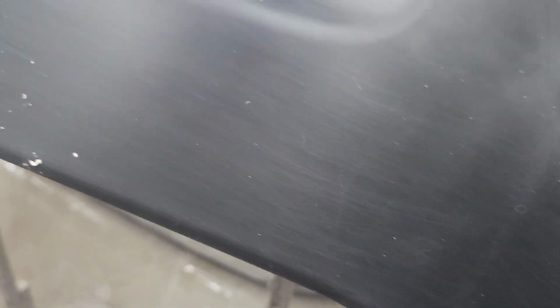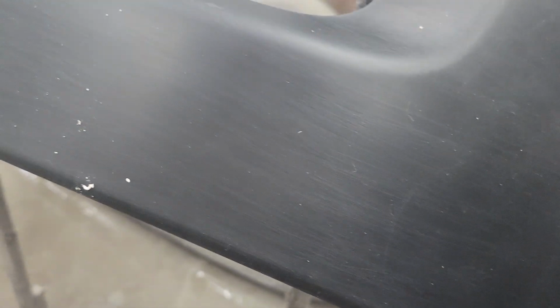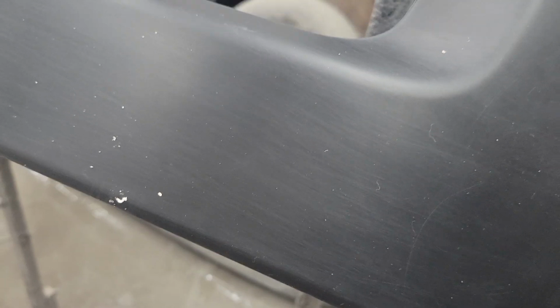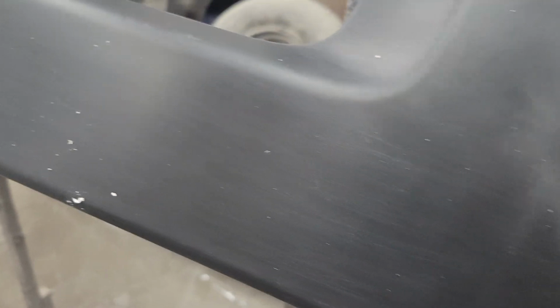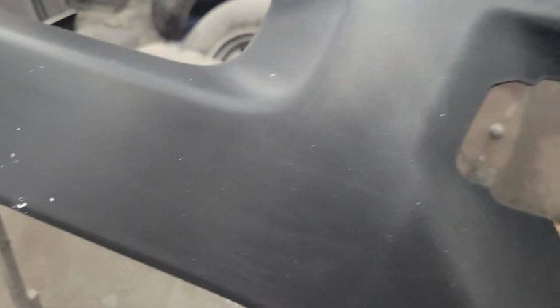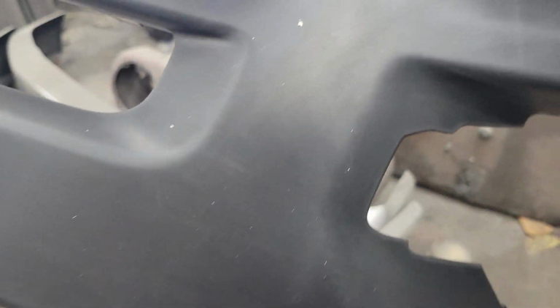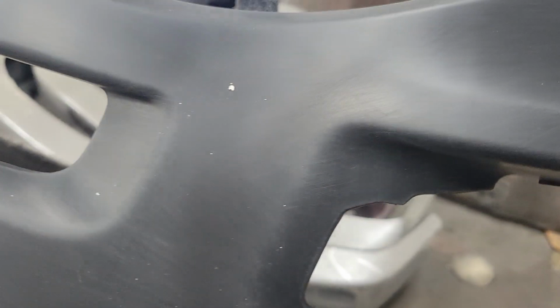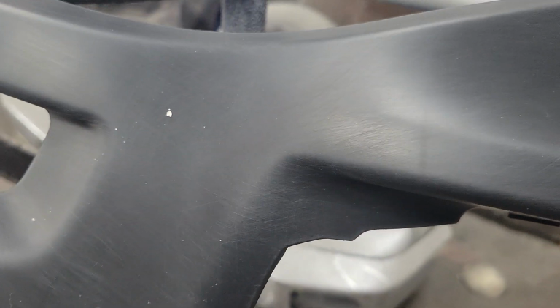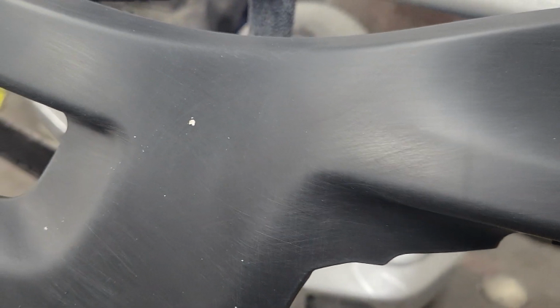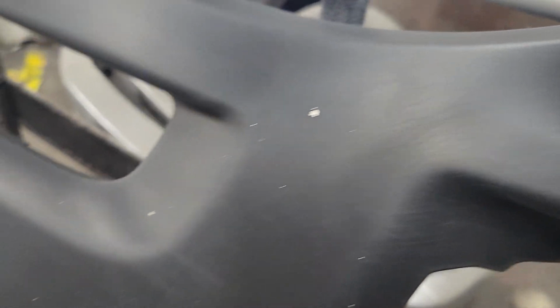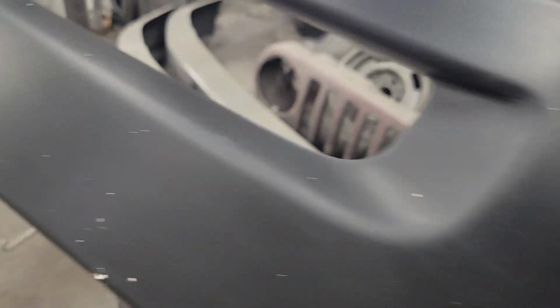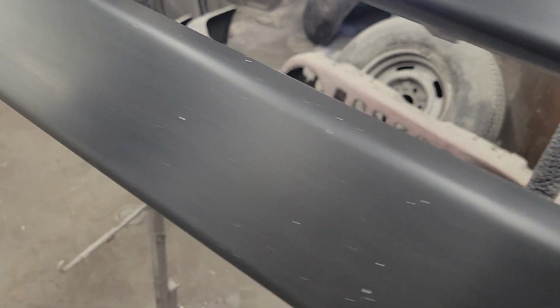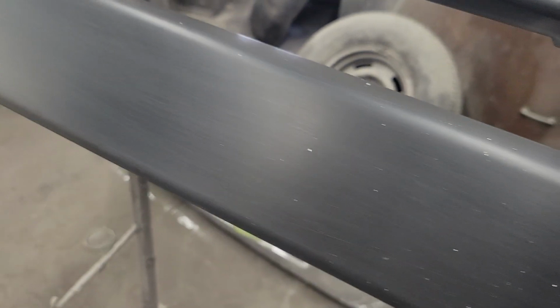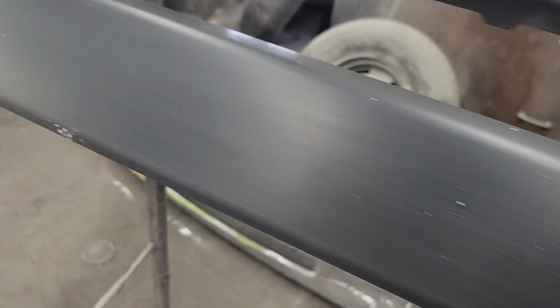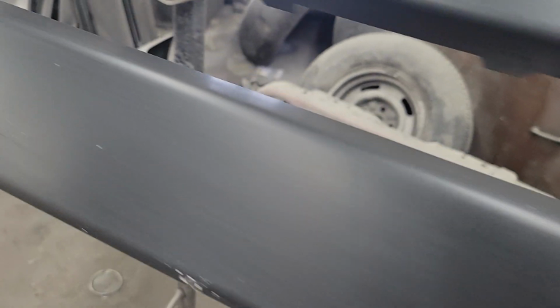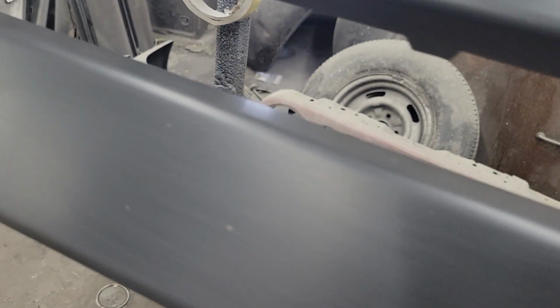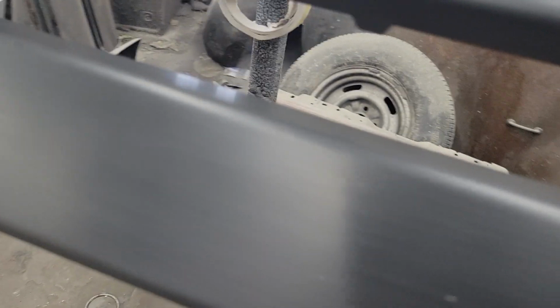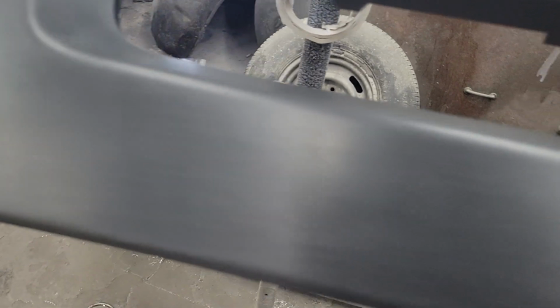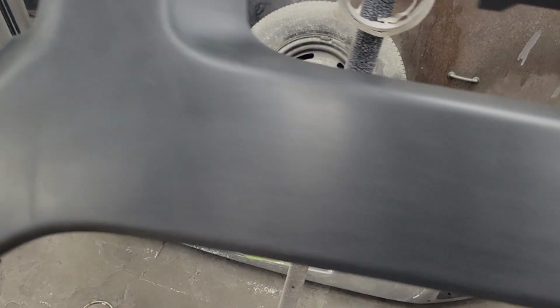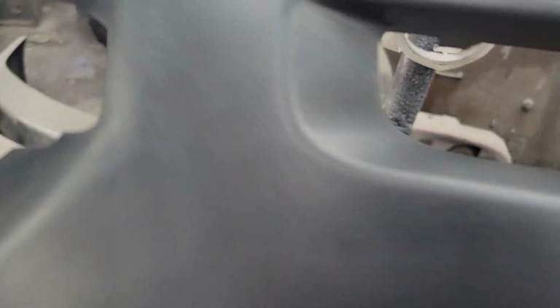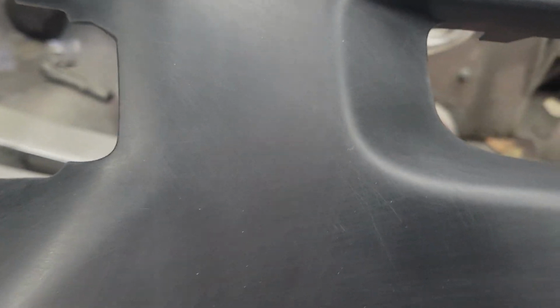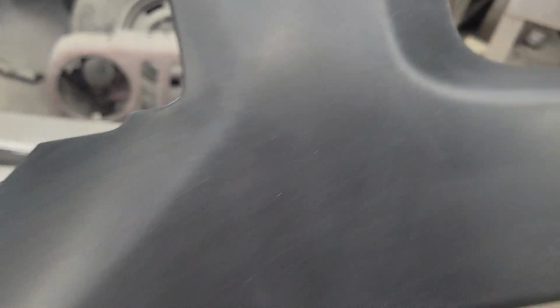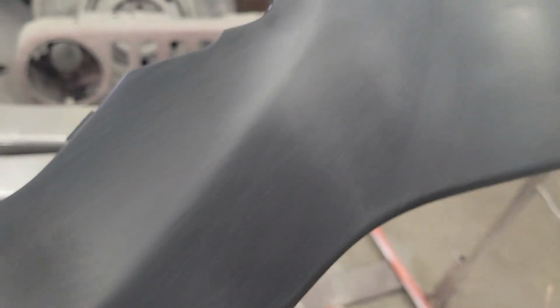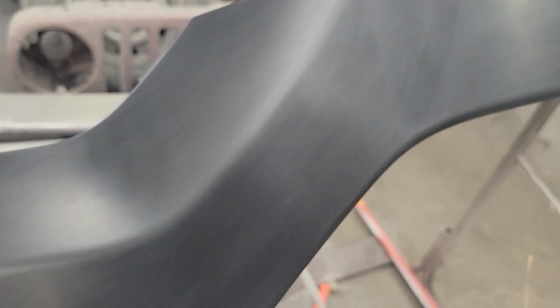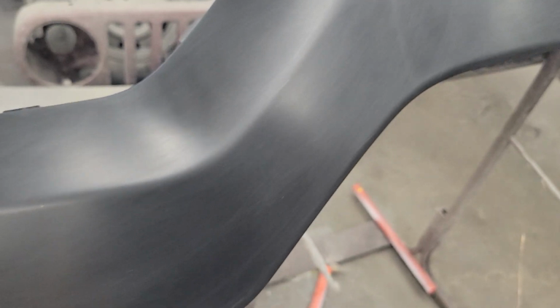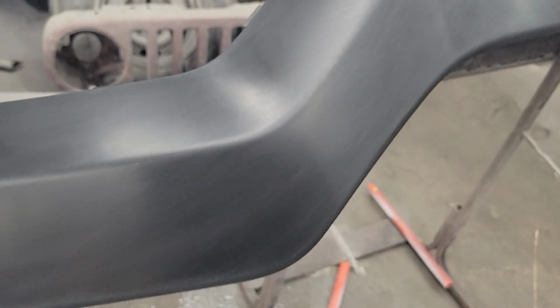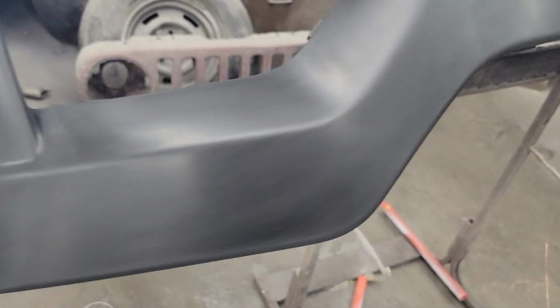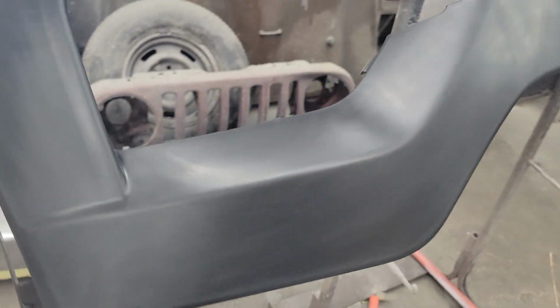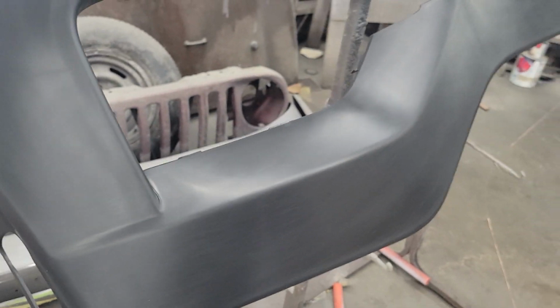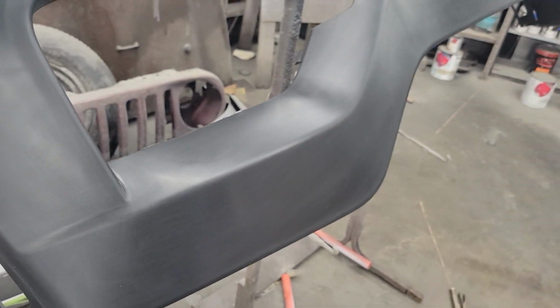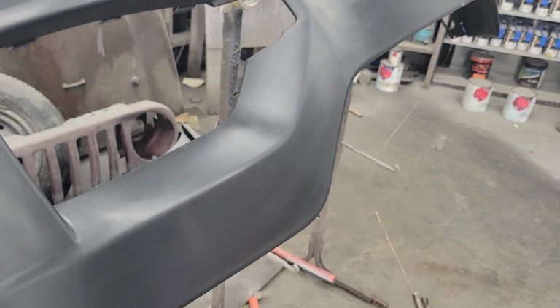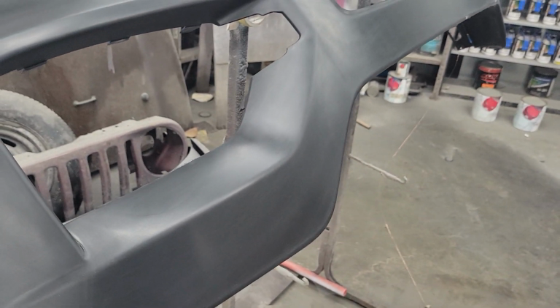It's a bare rubber OE bumper cover for a police interceptor. What are your thoughts, guys? I want to hear it.